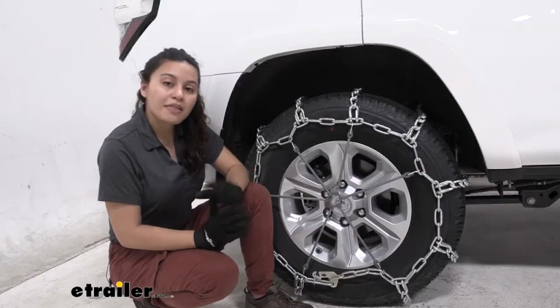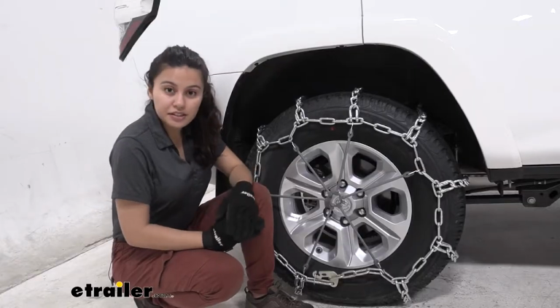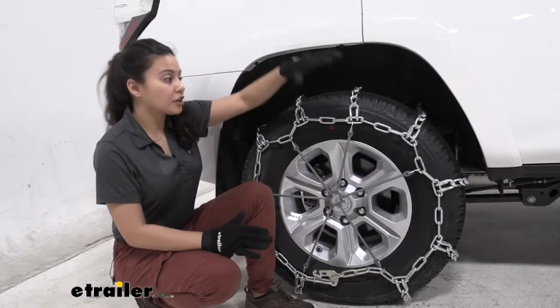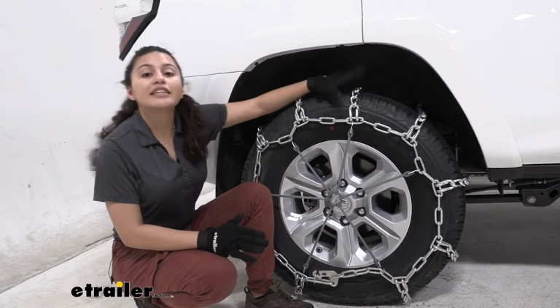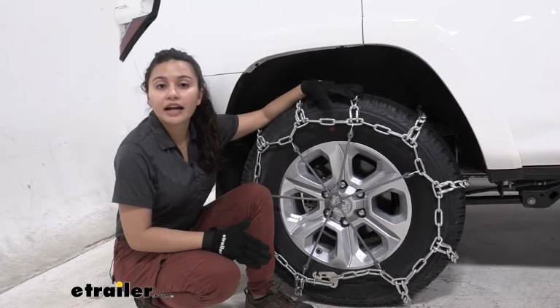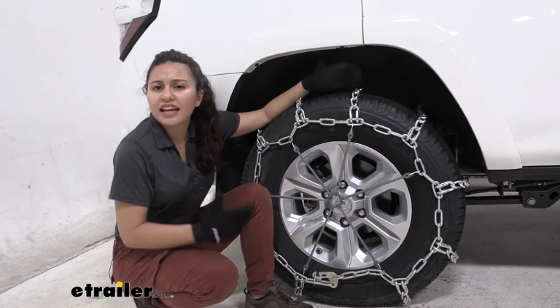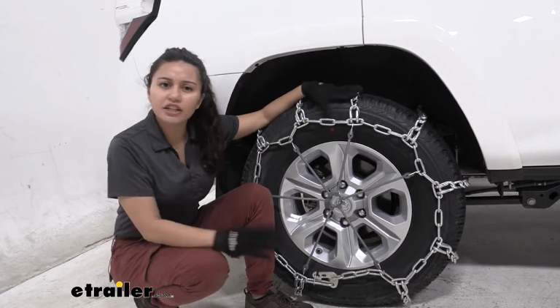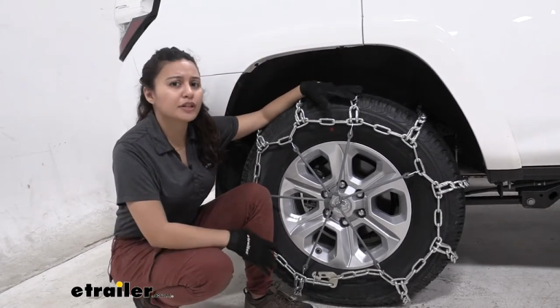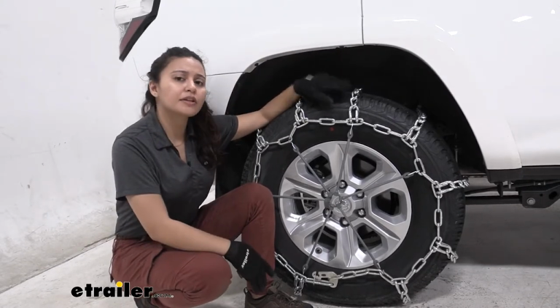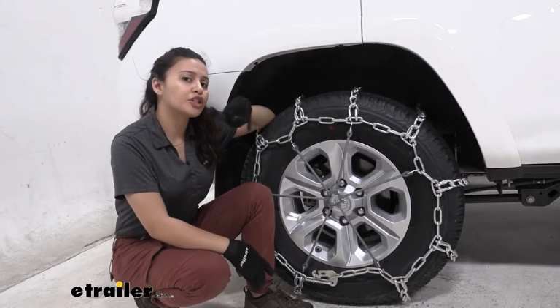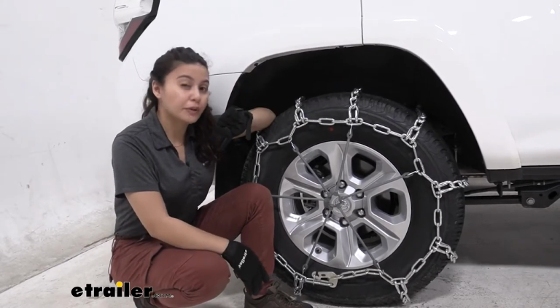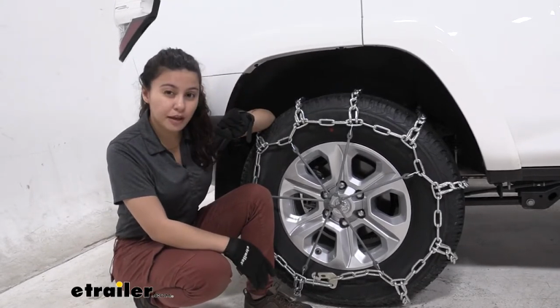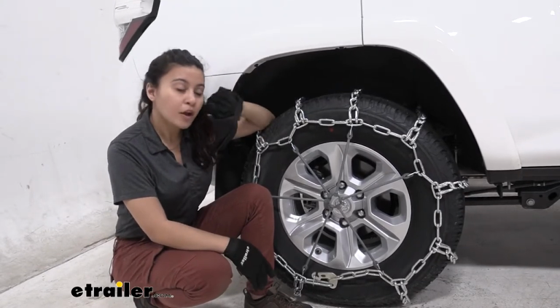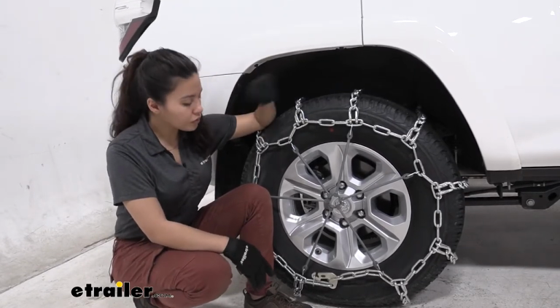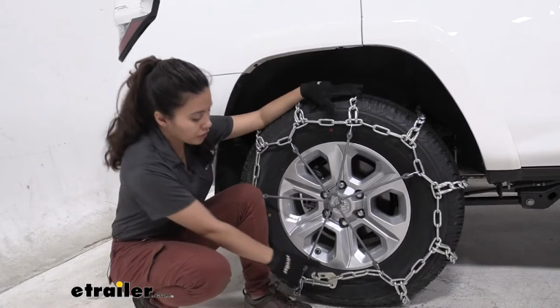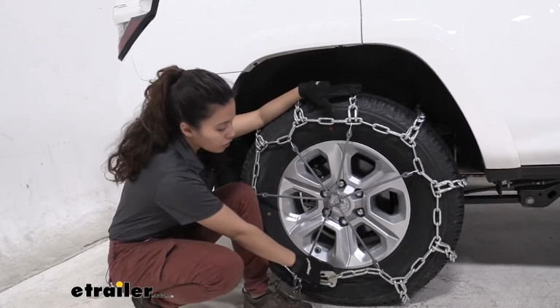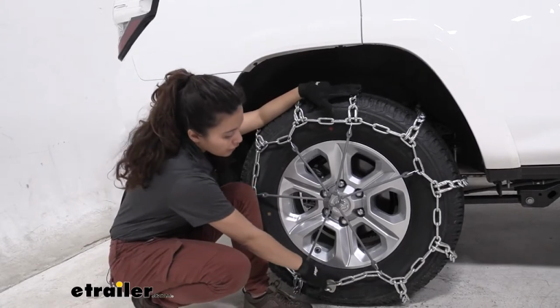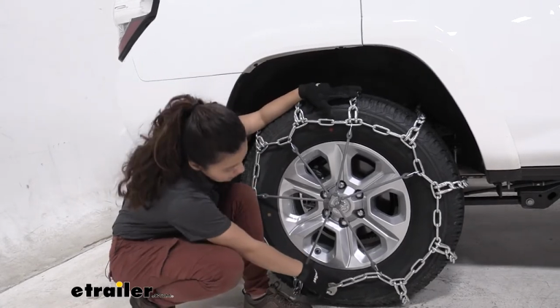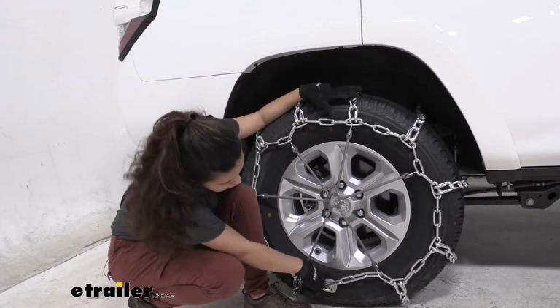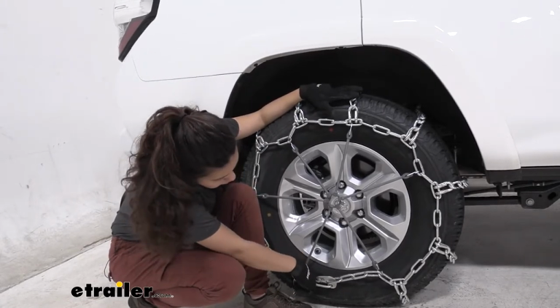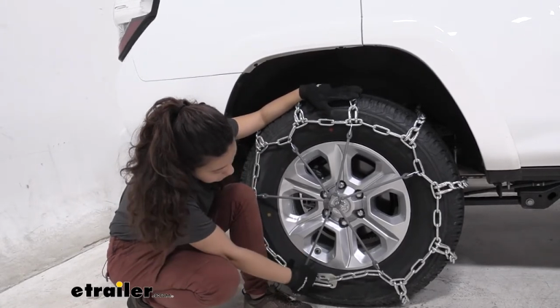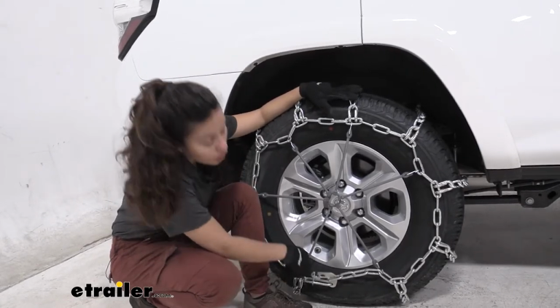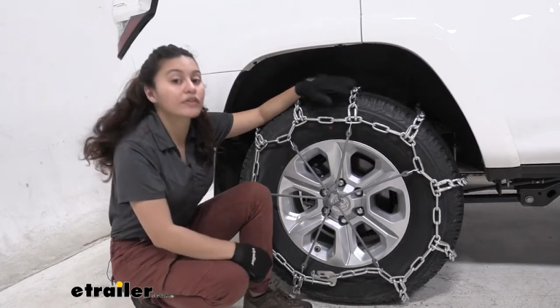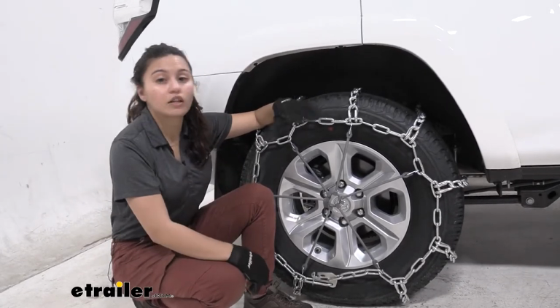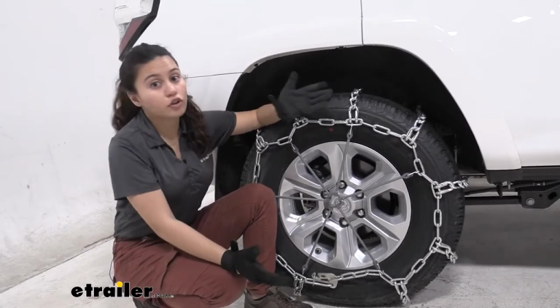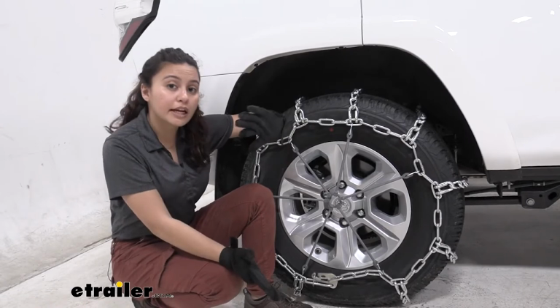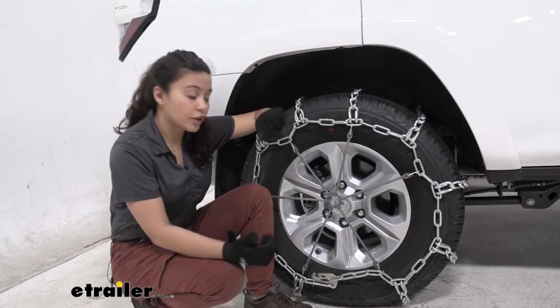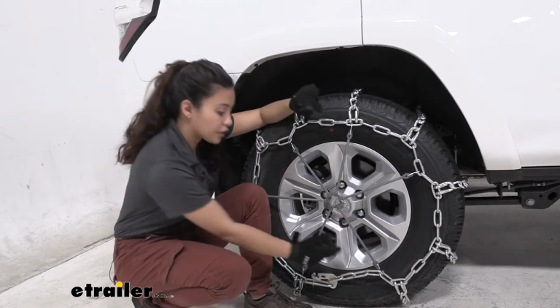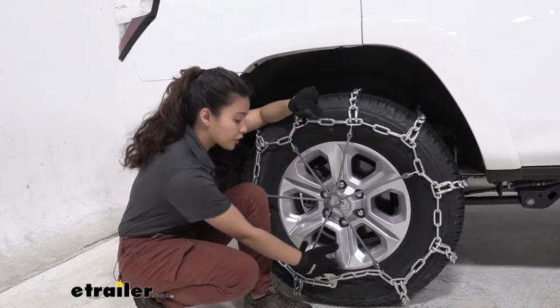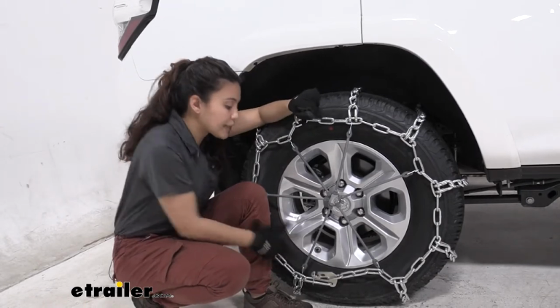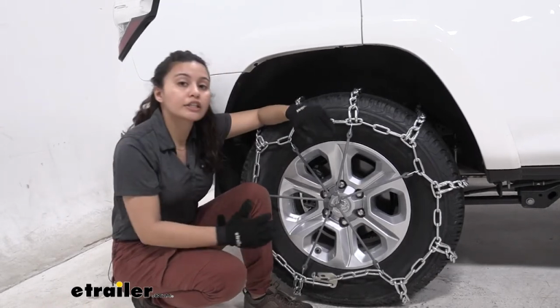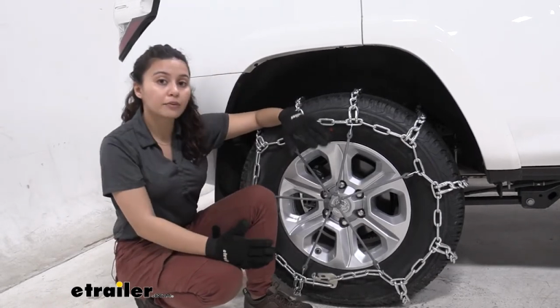These are installed on our rear tires and if you're not sure where to install them please check your owner's manual. Also these are installed on tire size 265/70R17. If you don't know what tire size you have it's printed right here on your sidewall.